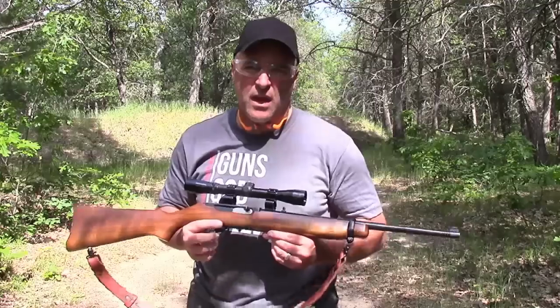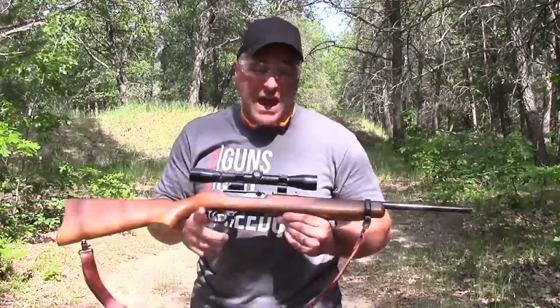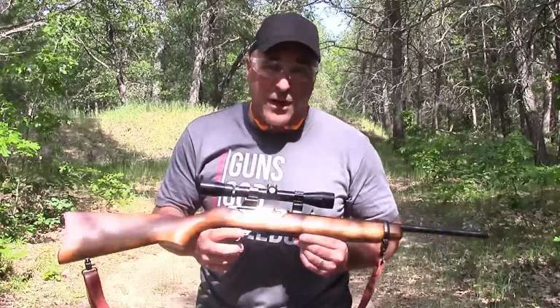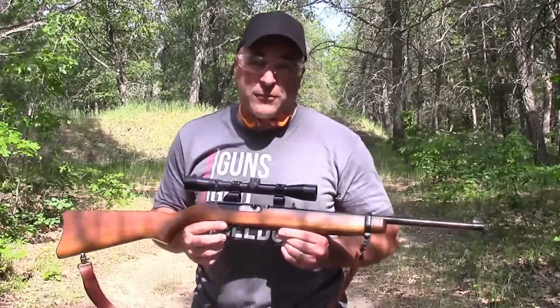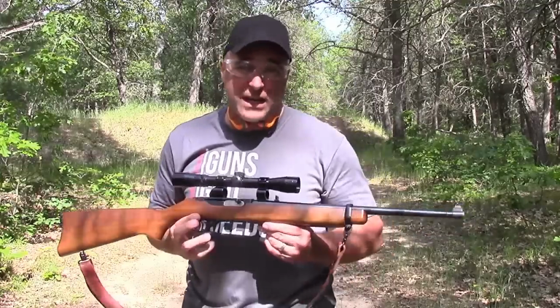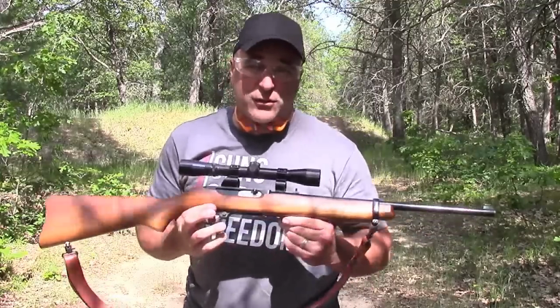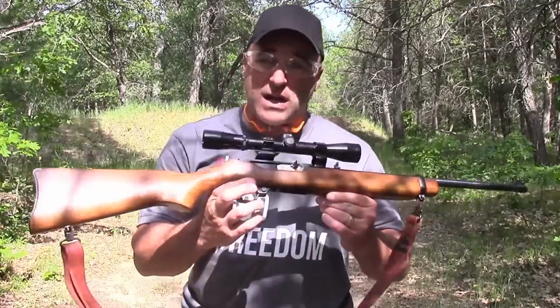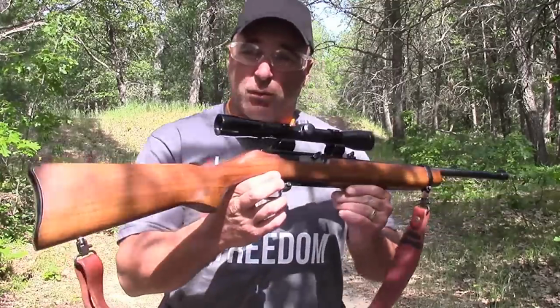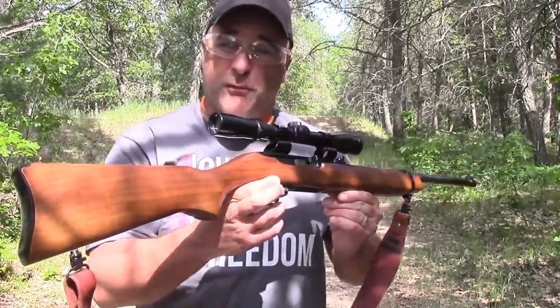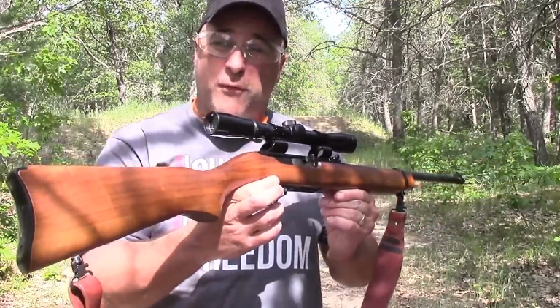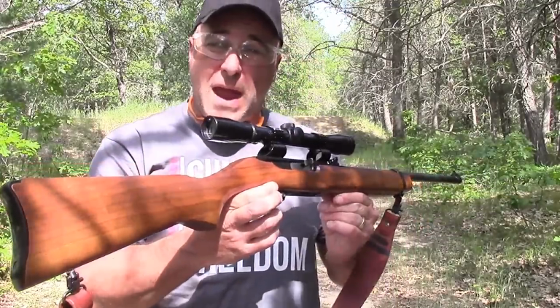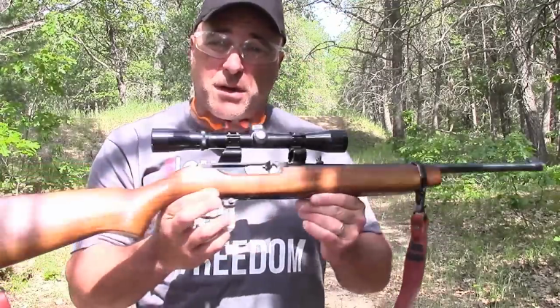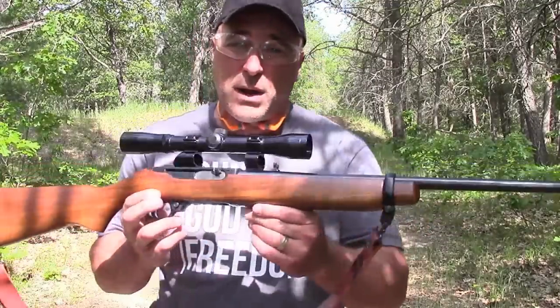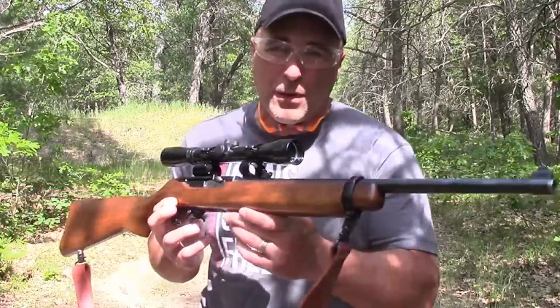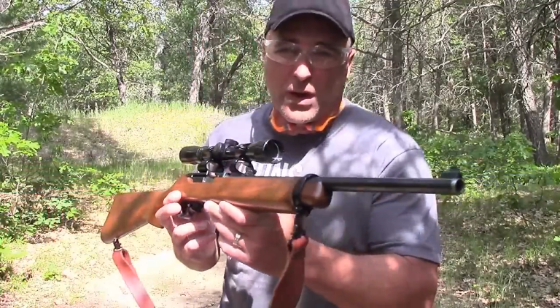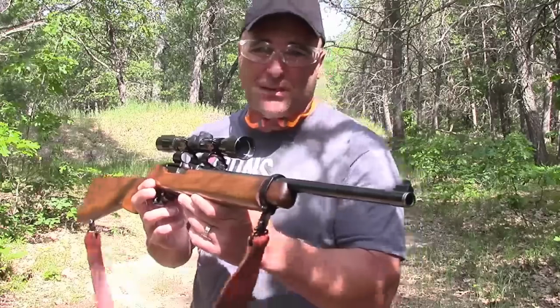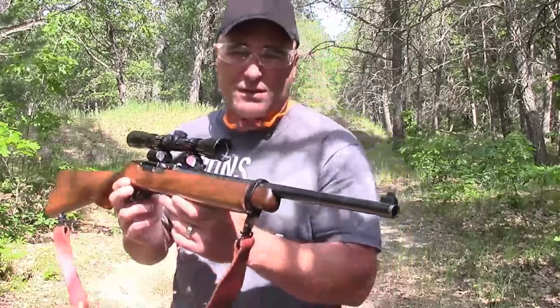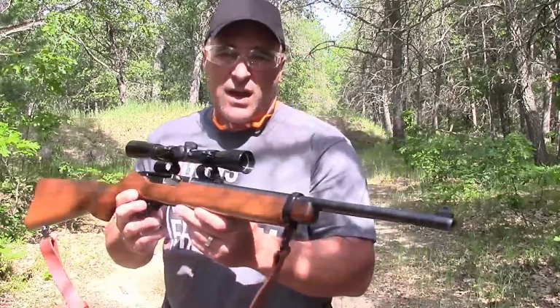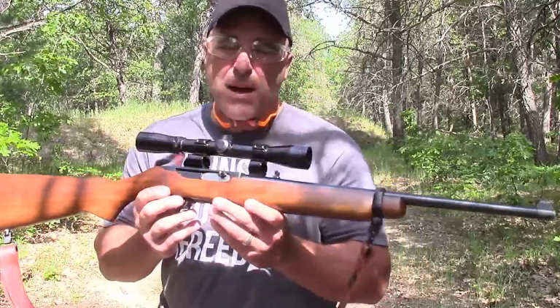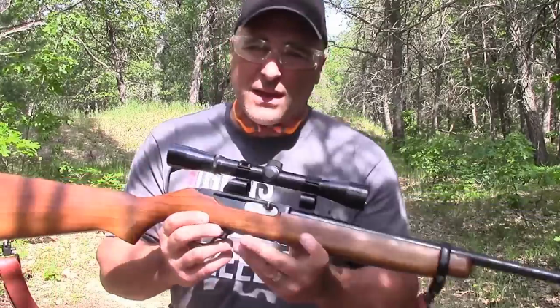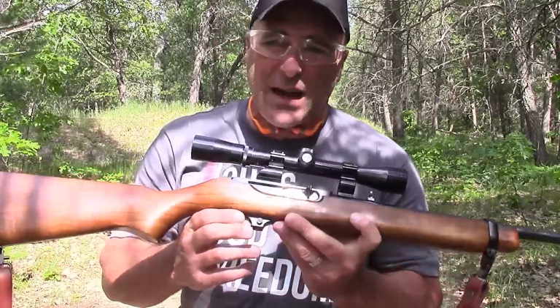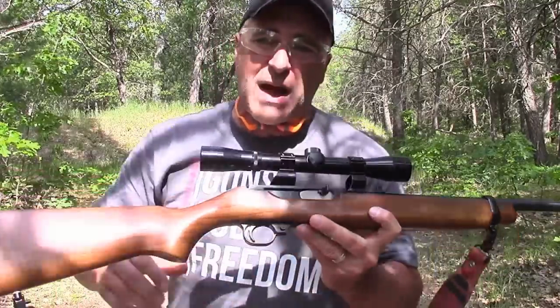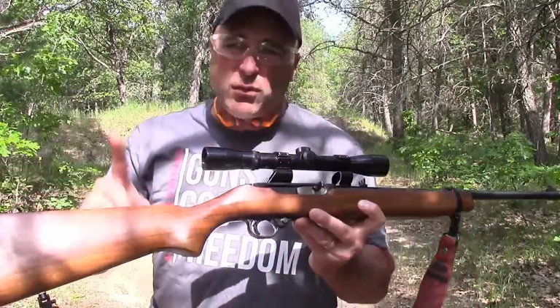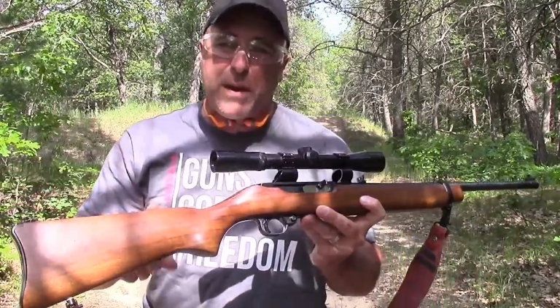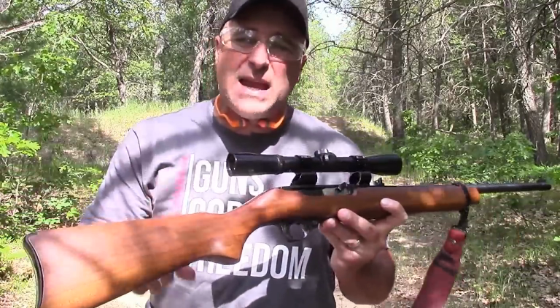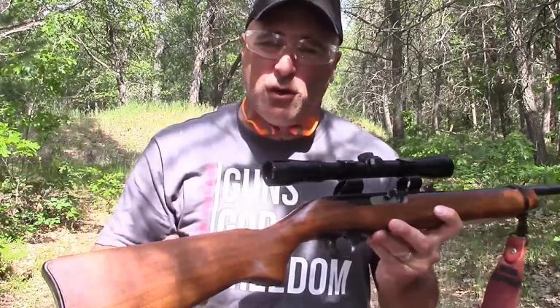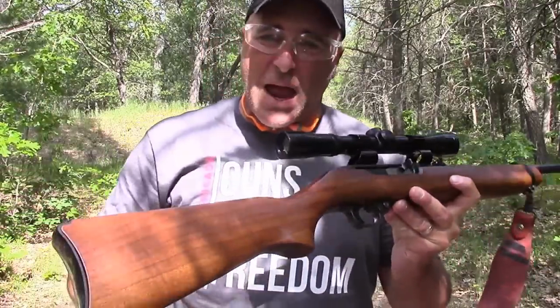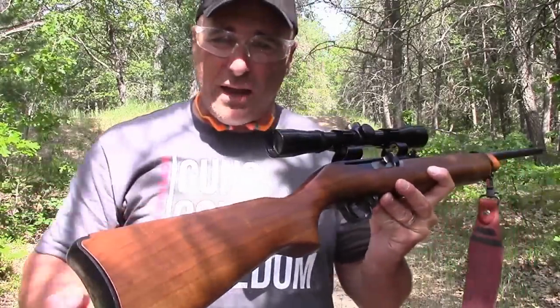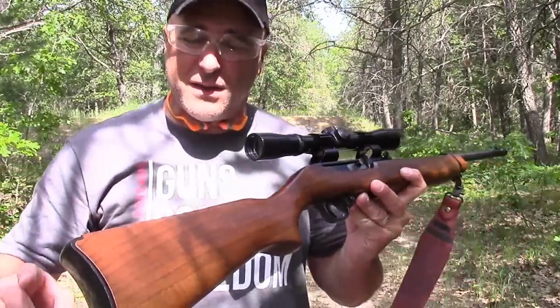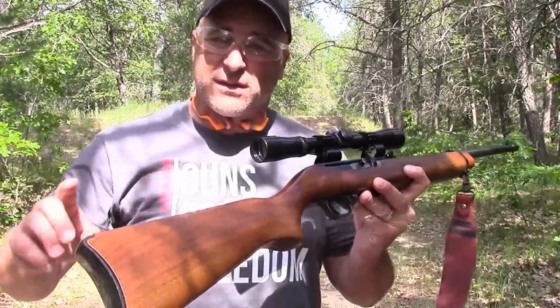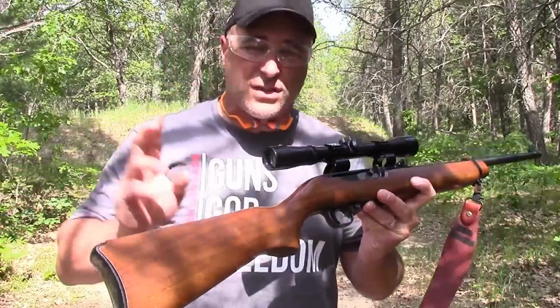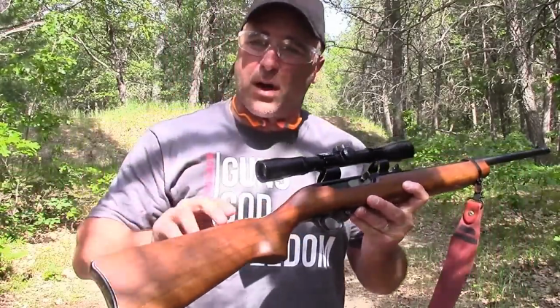Hey there friends. Thanks for checking in at the range now with the Ruger 44 Magnum carbine — what a beautiful gun this is. They stopped making these in '85; this one was made in '82 and it is just a sharp gun.